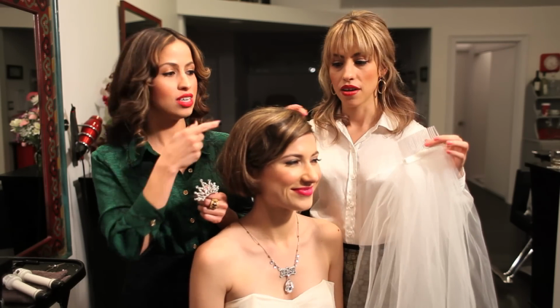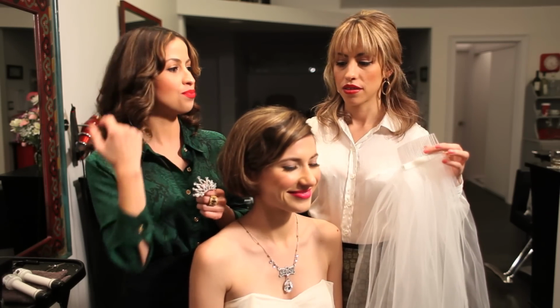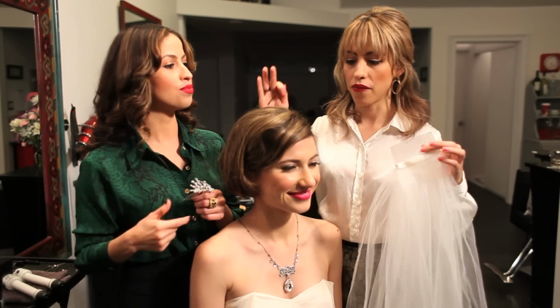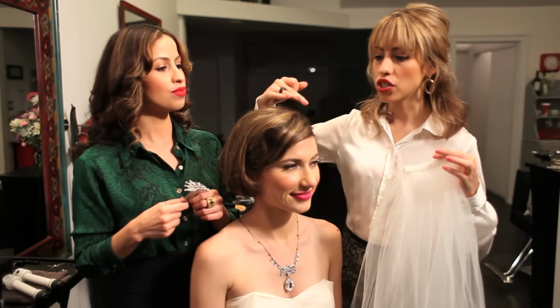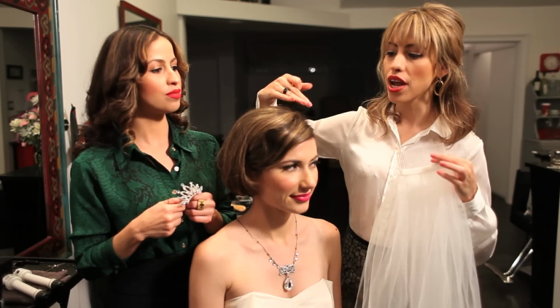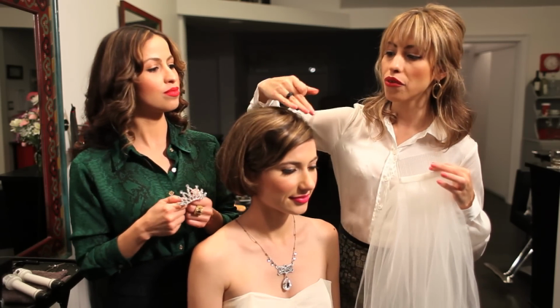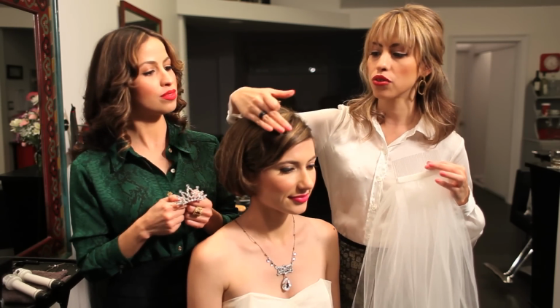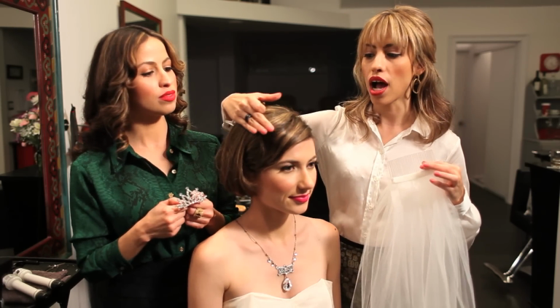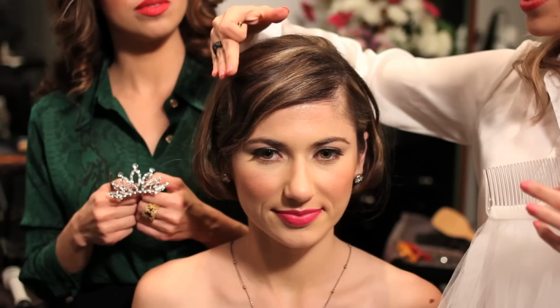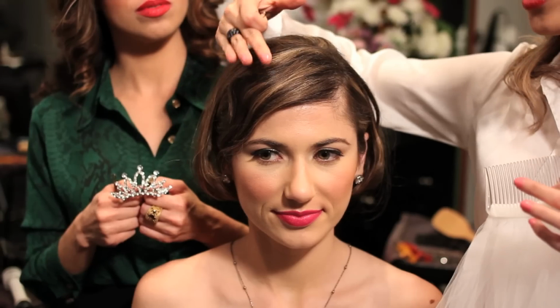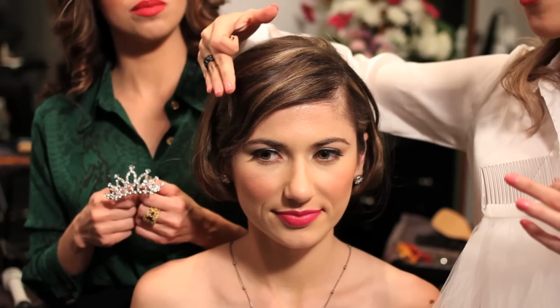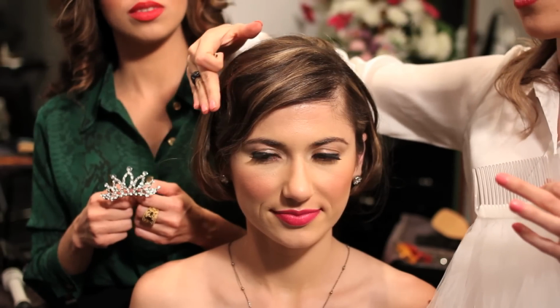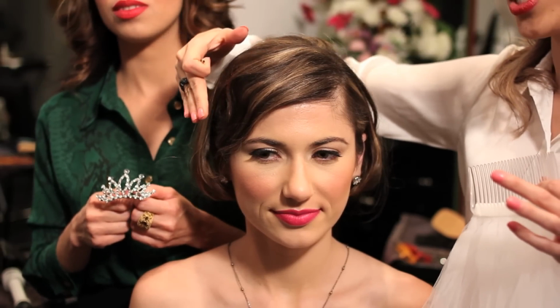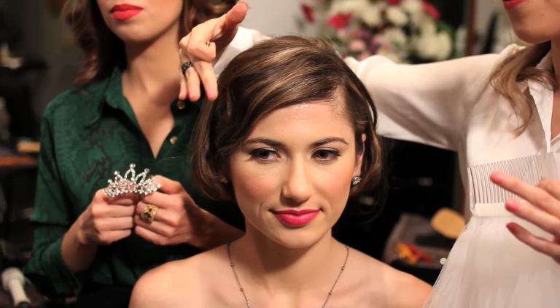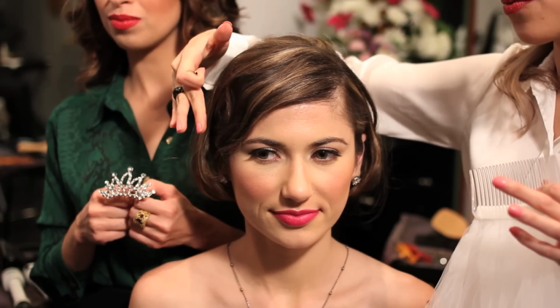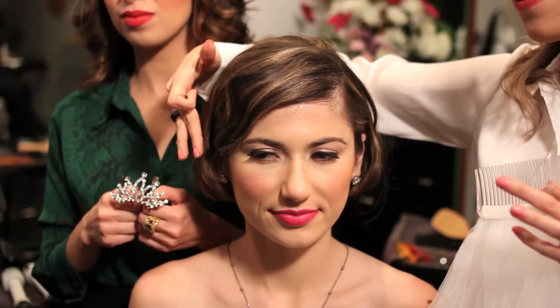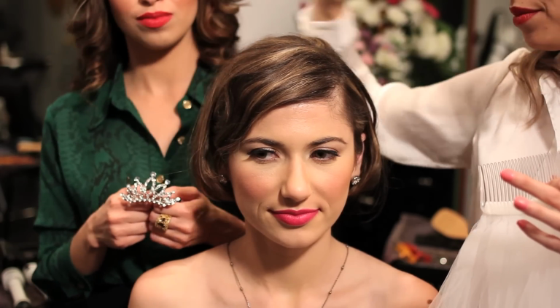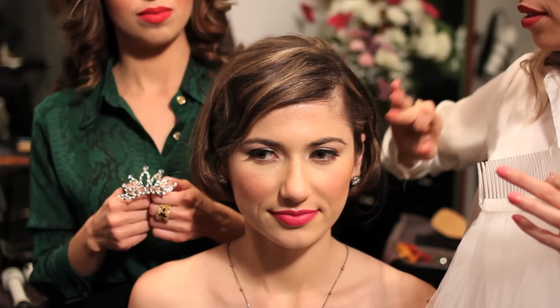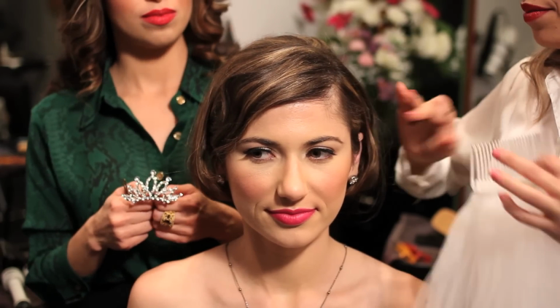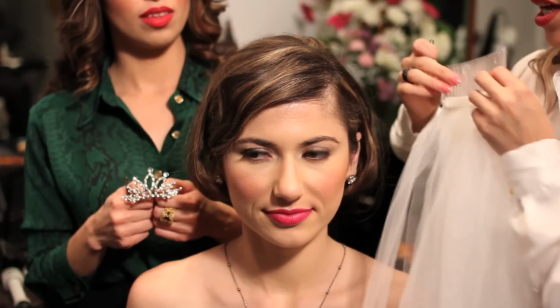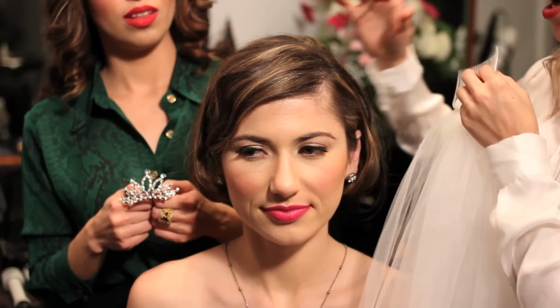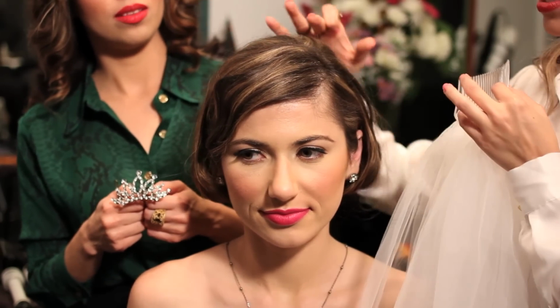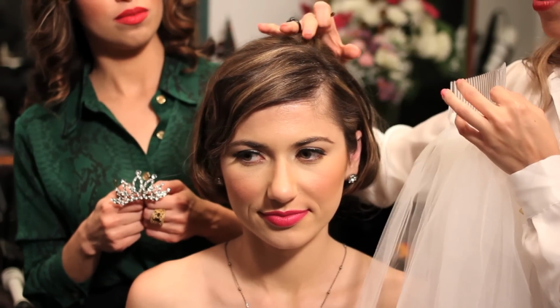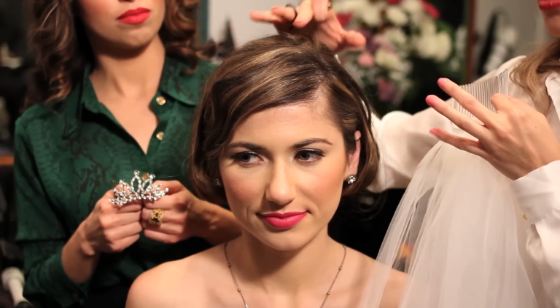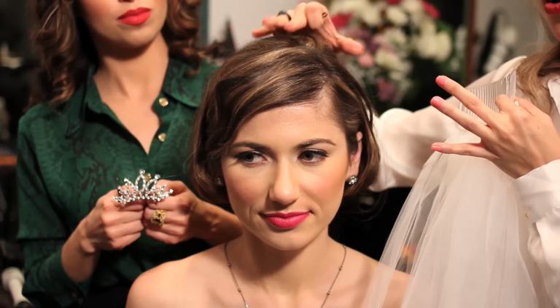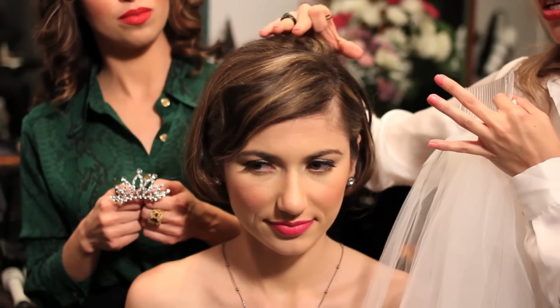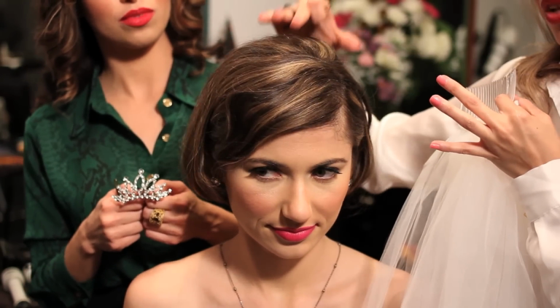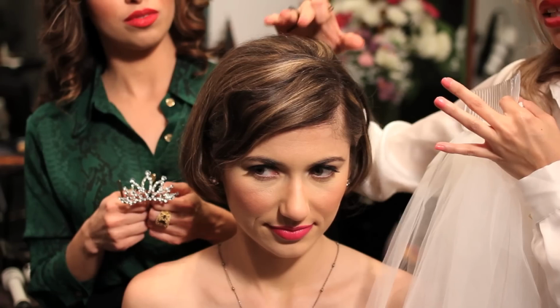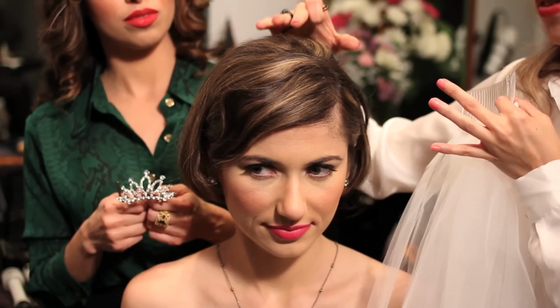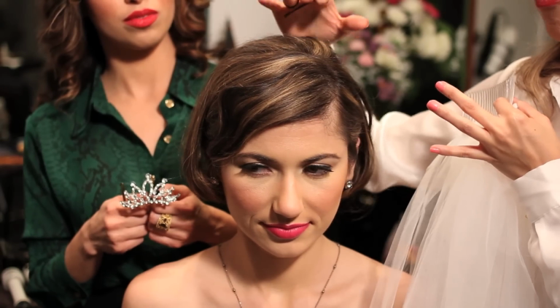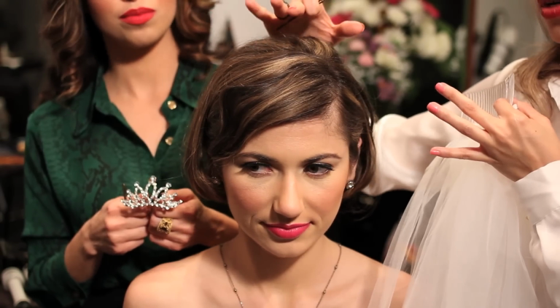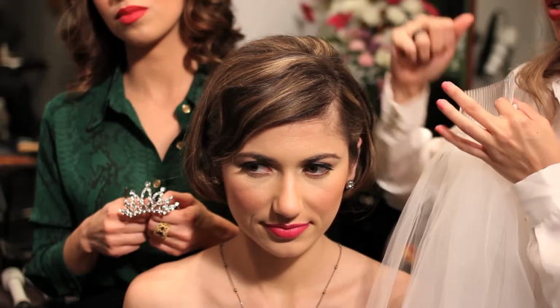First, for short hair we recommend accentuating the front with a finger wave and teasing it out a little bit. If you have a little bit of length, this will give you some volume on top.